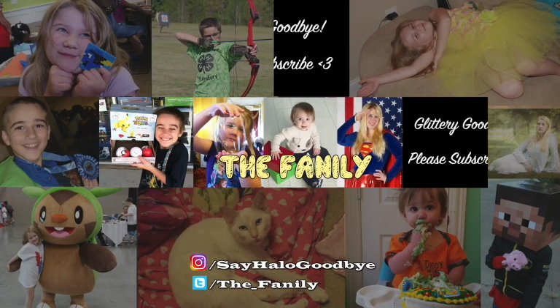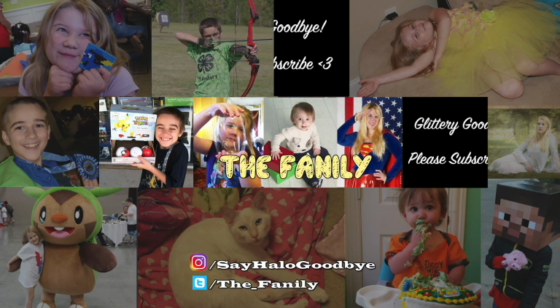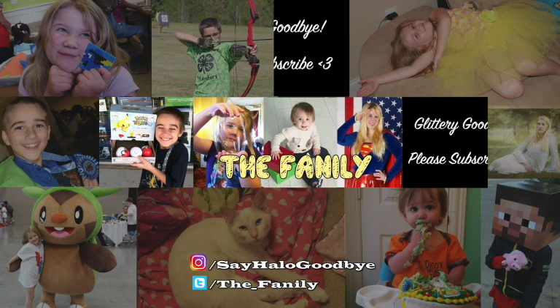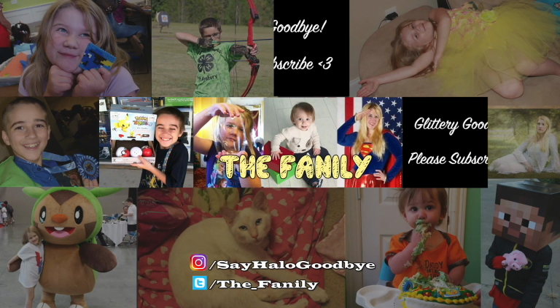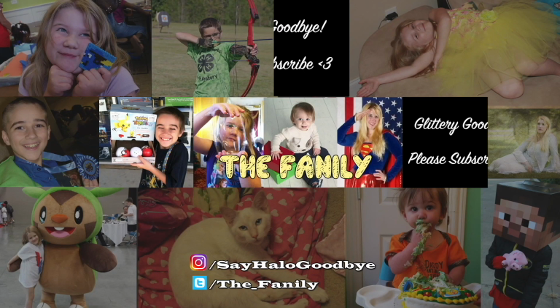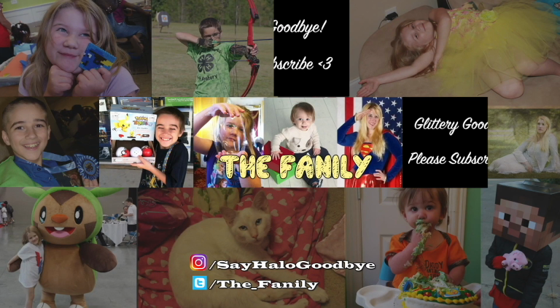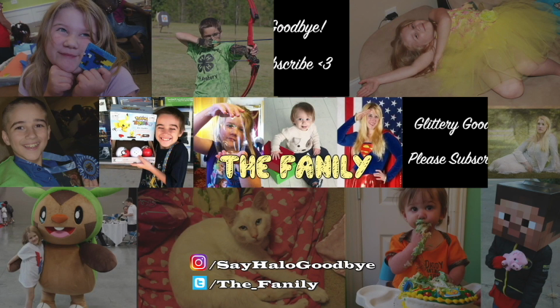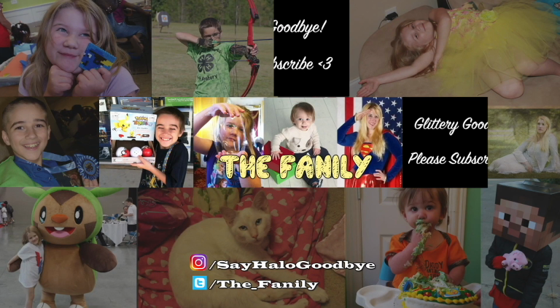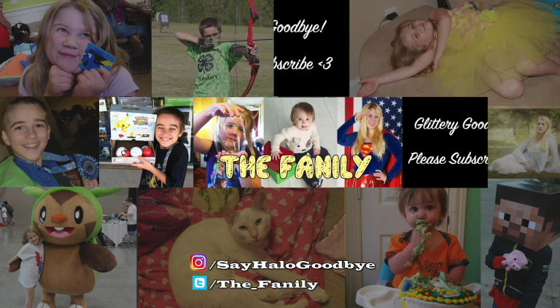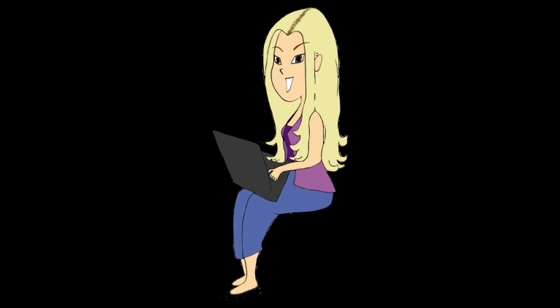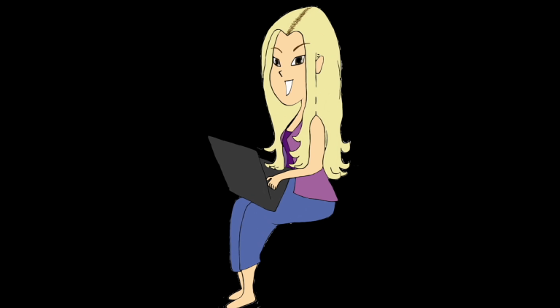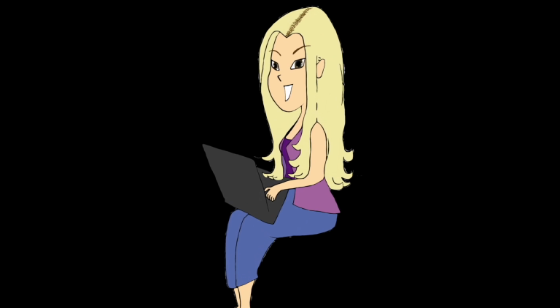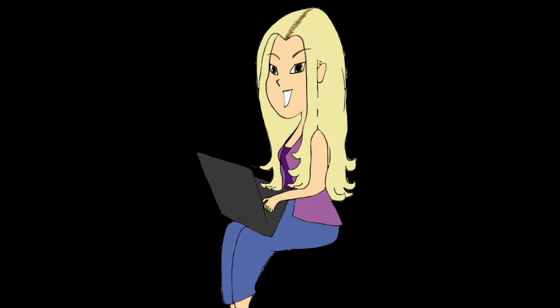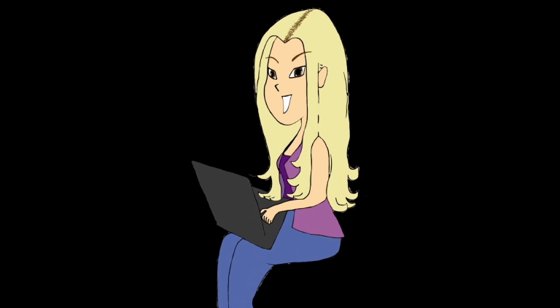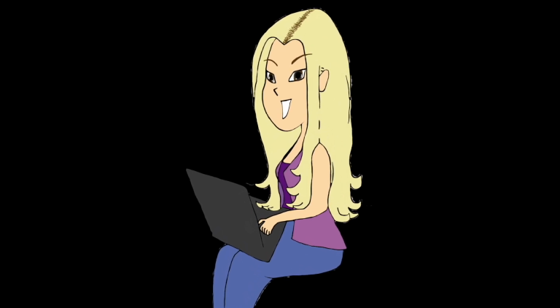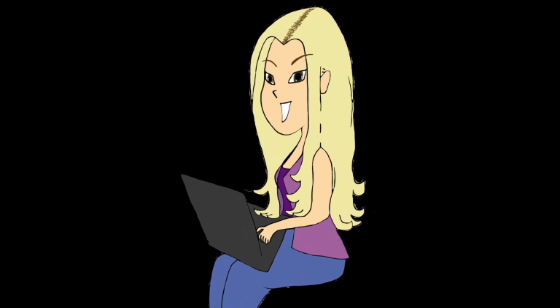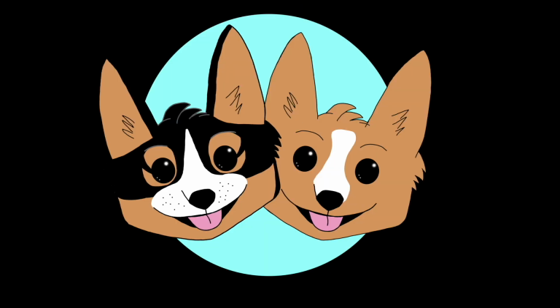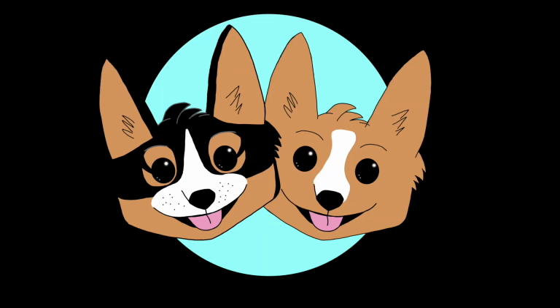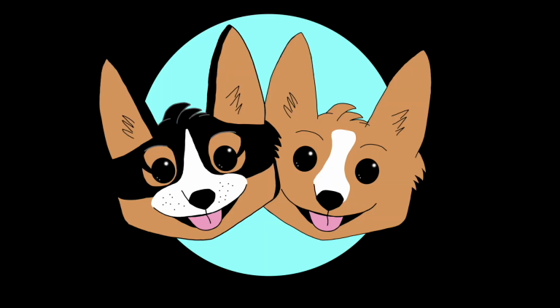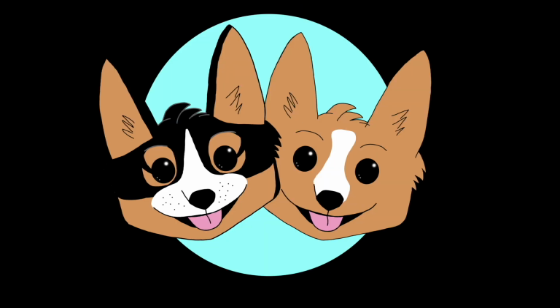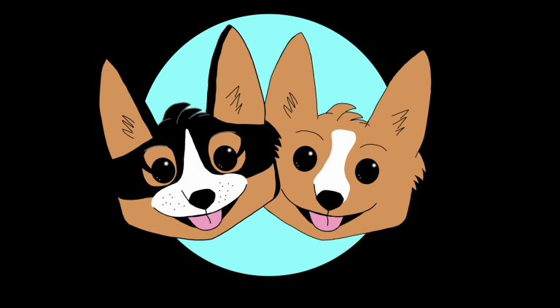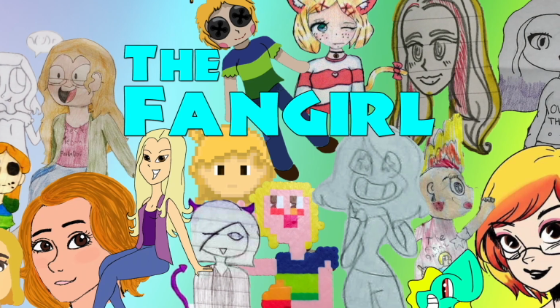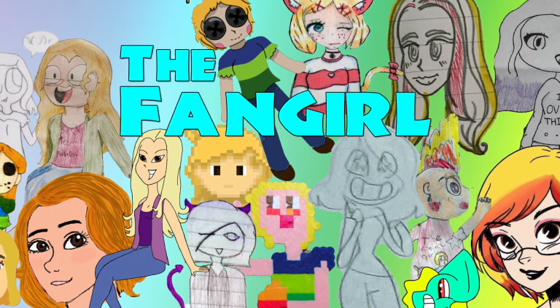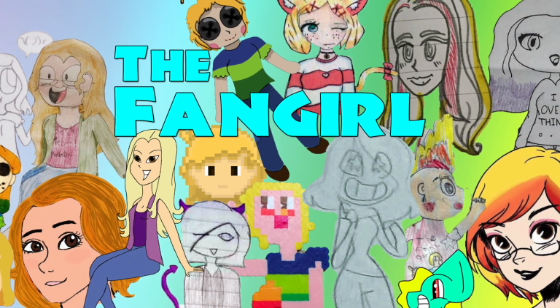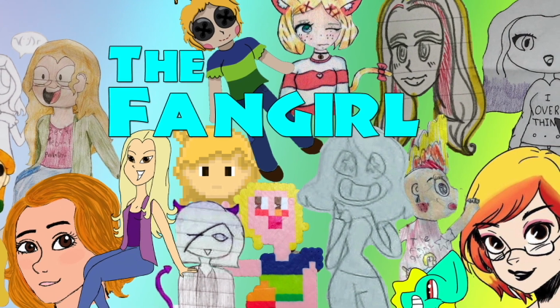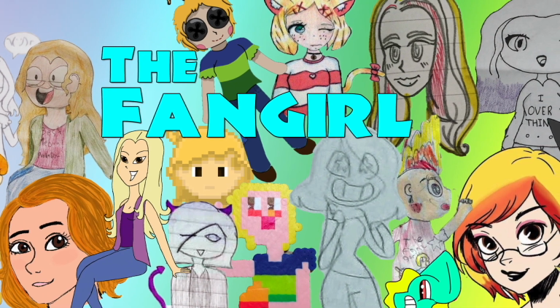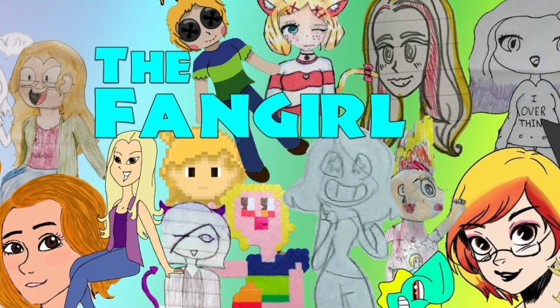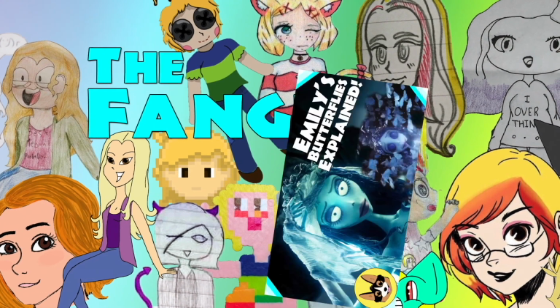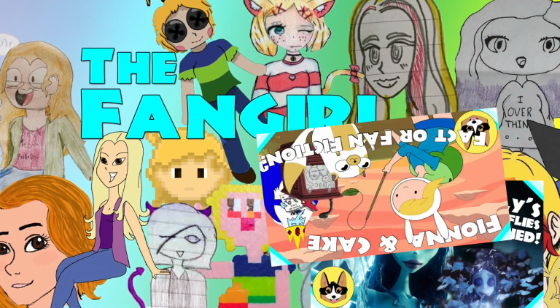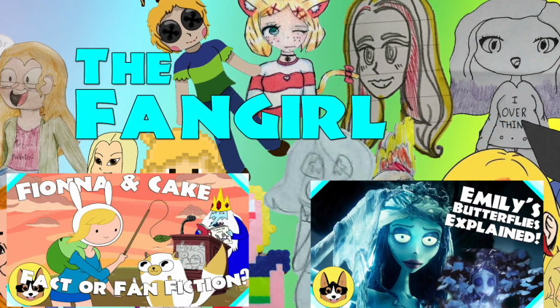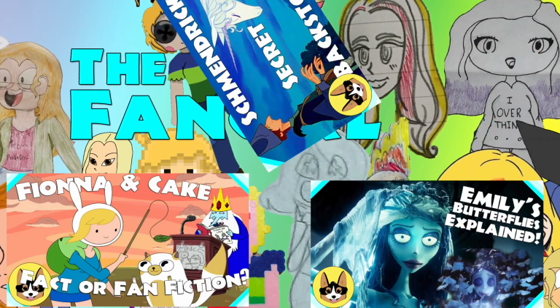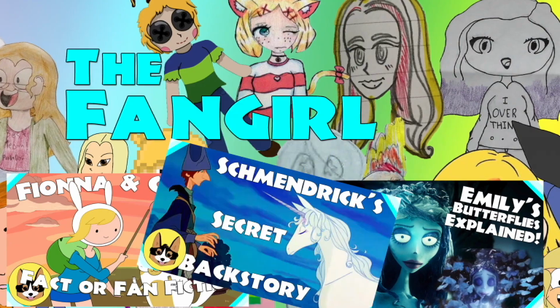If you had fun watching today's video, don't forget to subscribe so that you can see more, and let us know in the comments what other videos you might want to see in the future. Also, don't forget to check out our other channel, The Fangirl, where we talk about all kinds of movies, TV shows, and even books and comics.